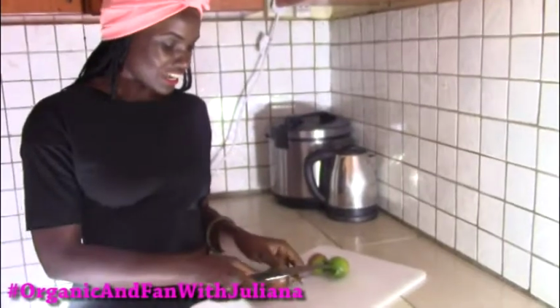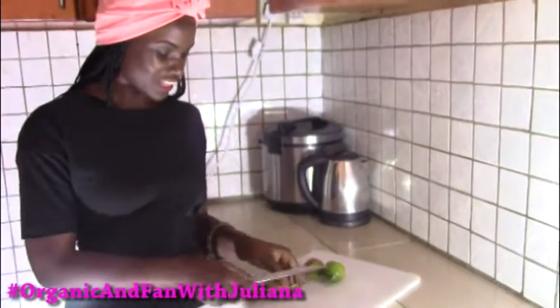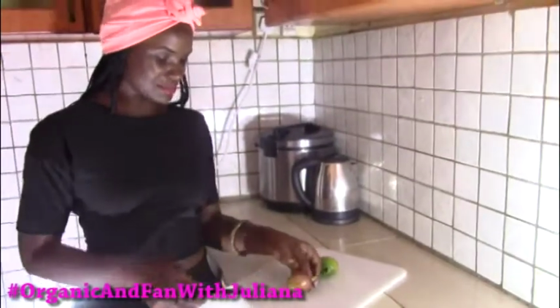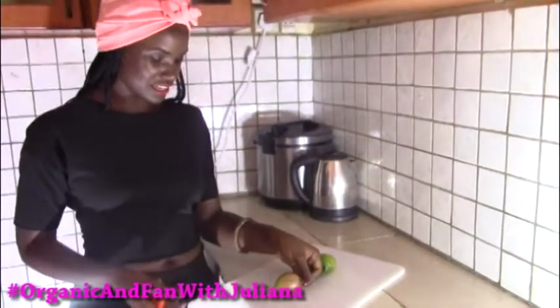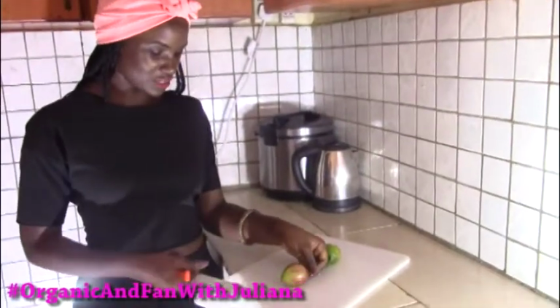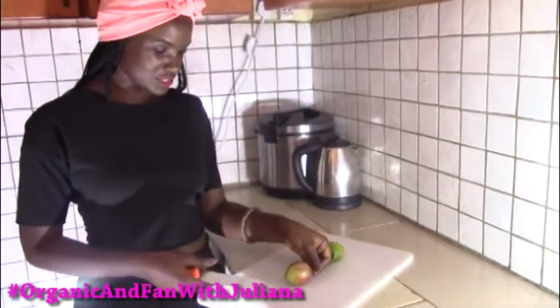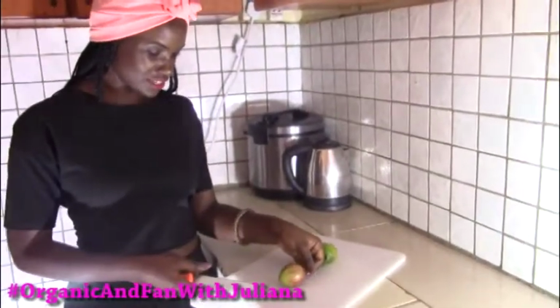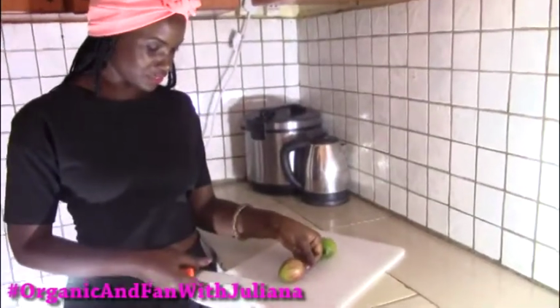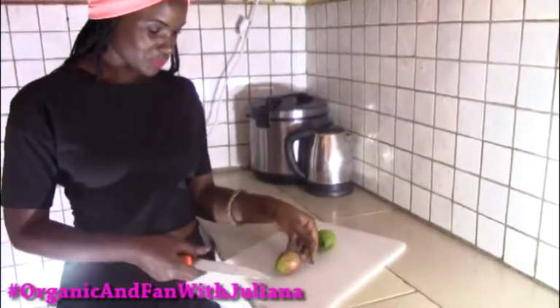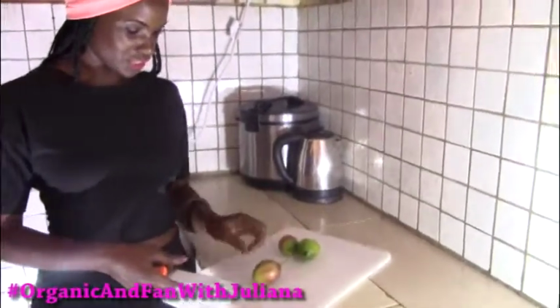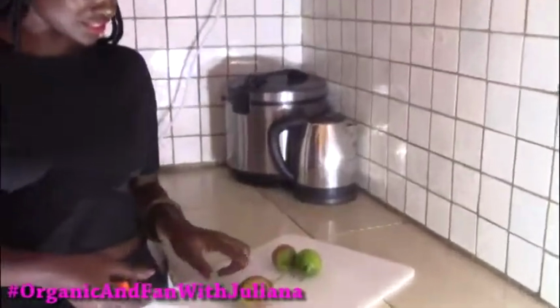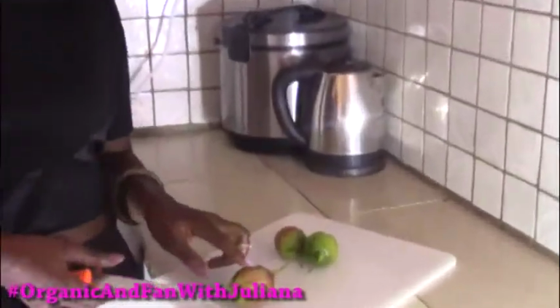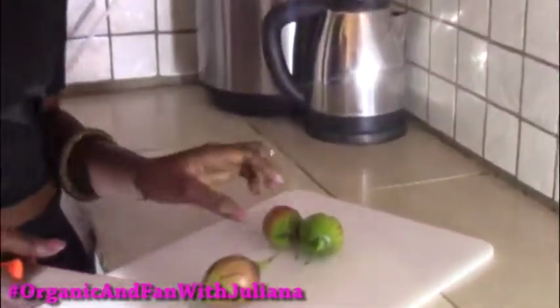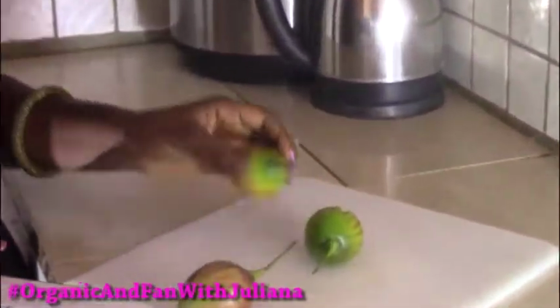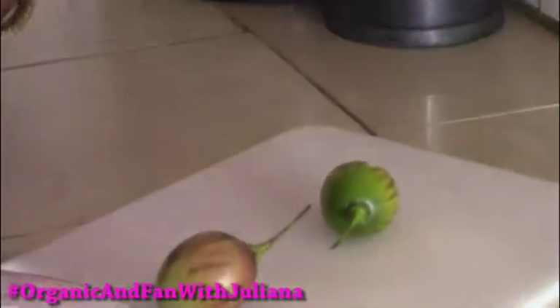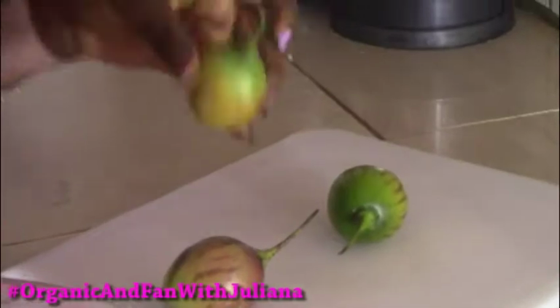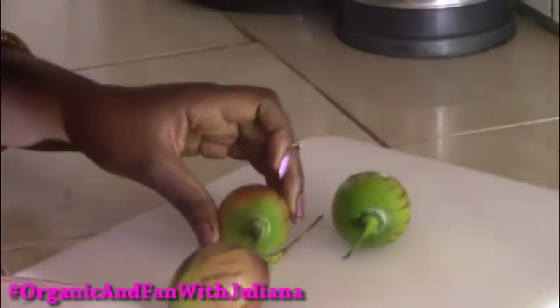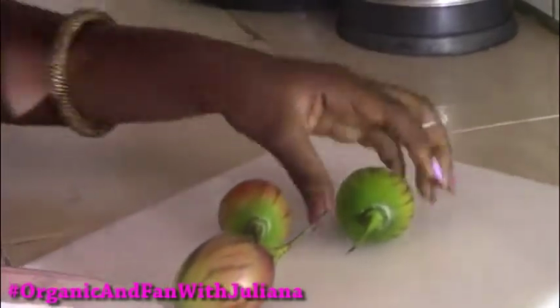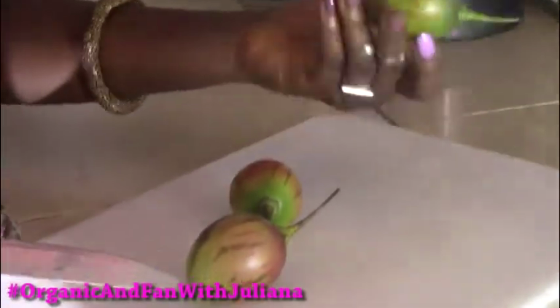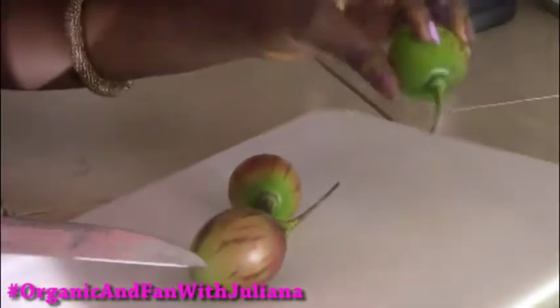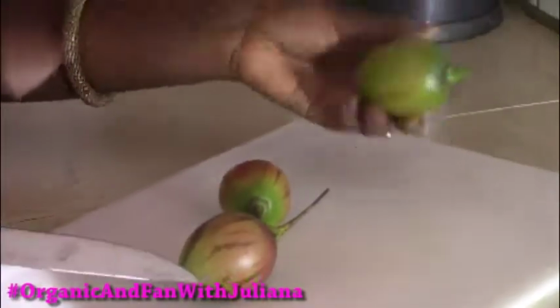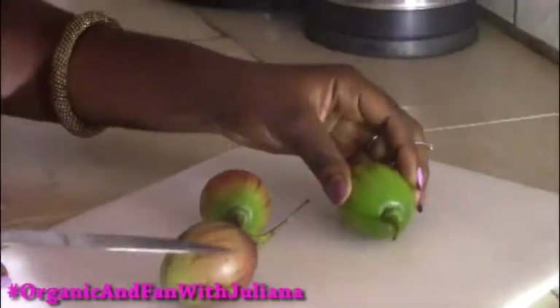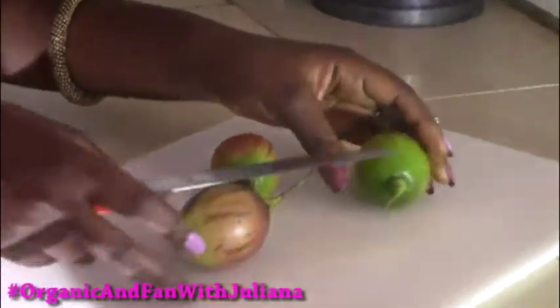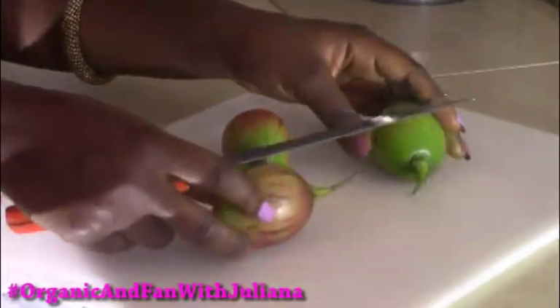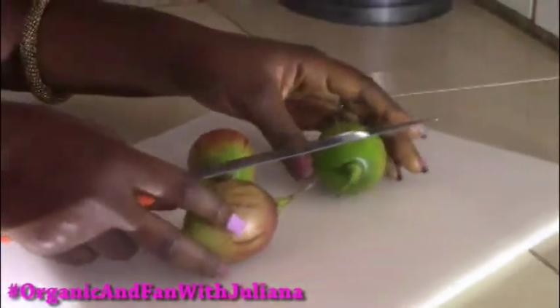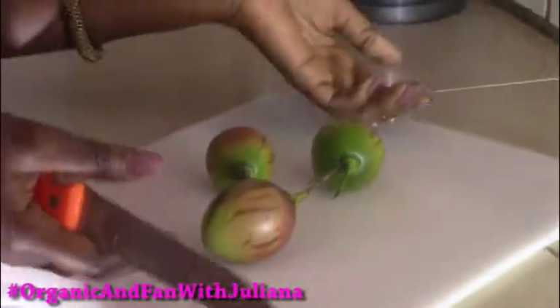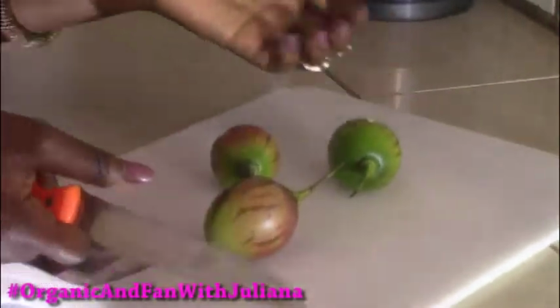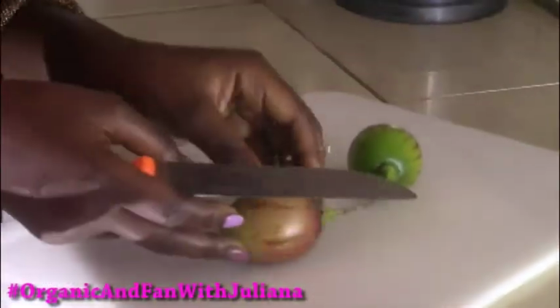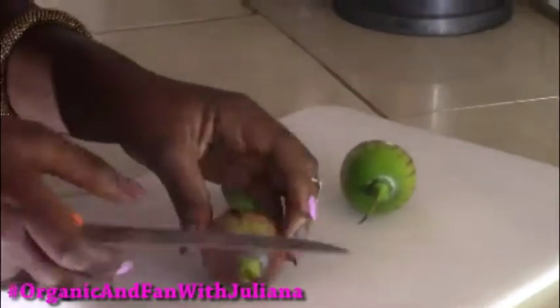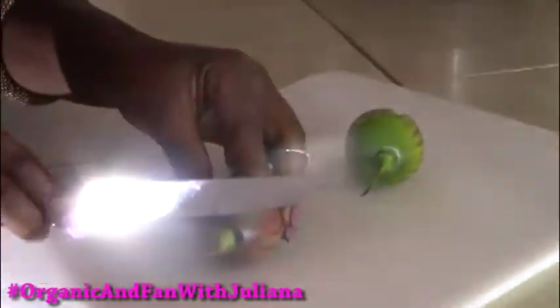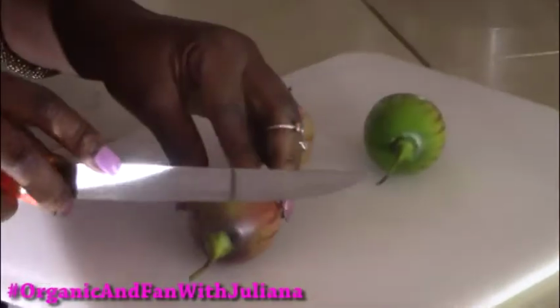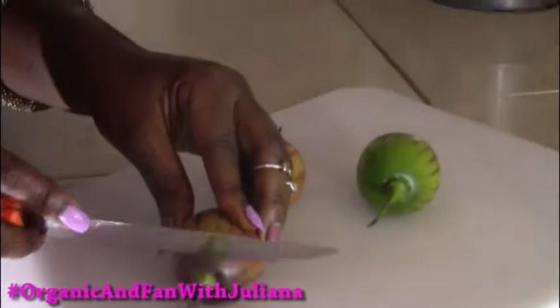This is basically how it looks like. This is a very ripe one and this is also a very ripe one. This one is not quite ripe but it can still be eaten — it is very edible.